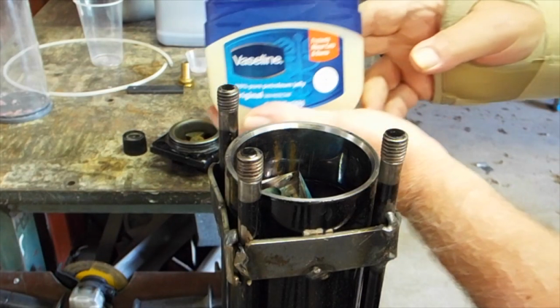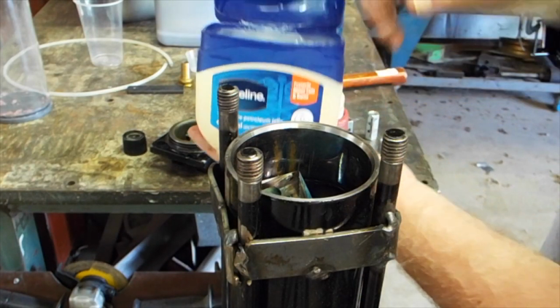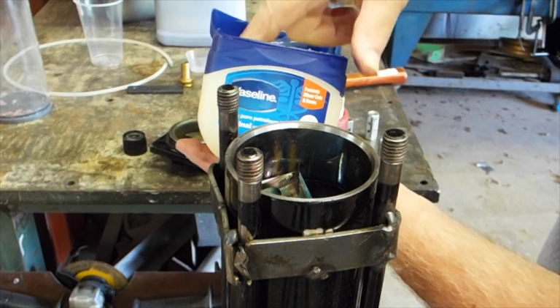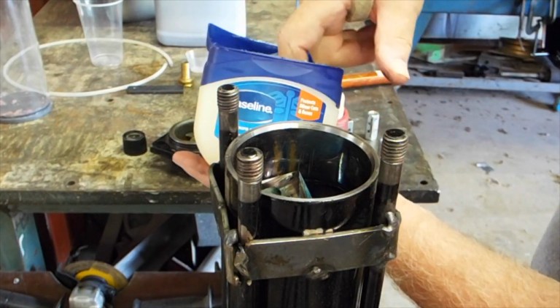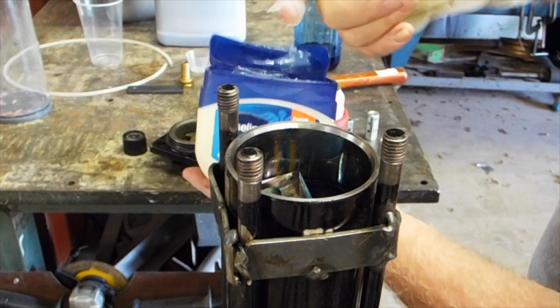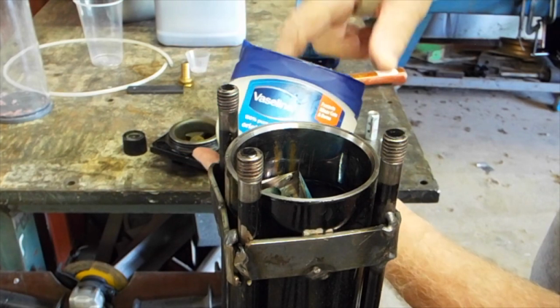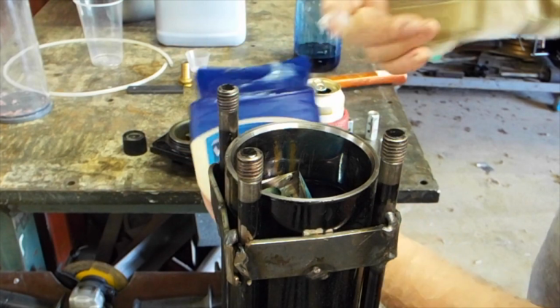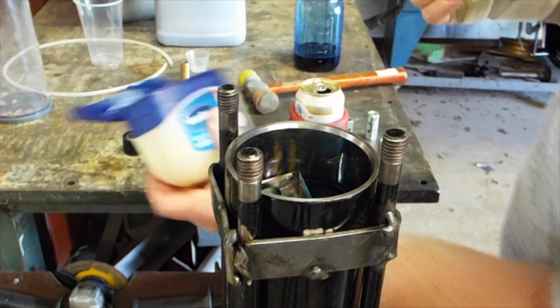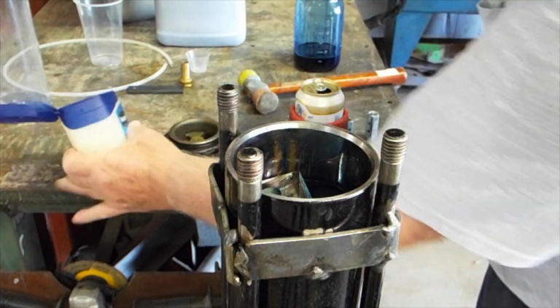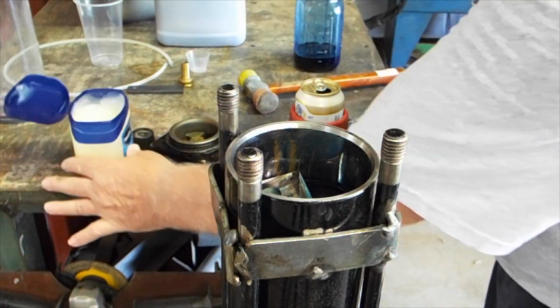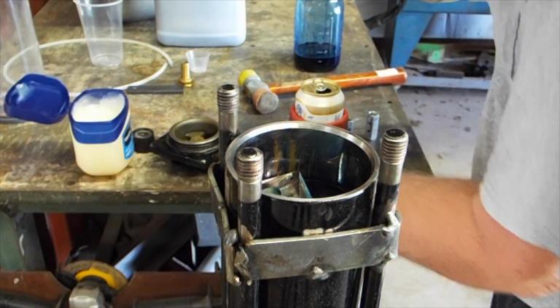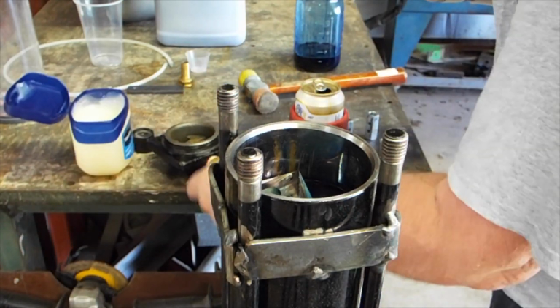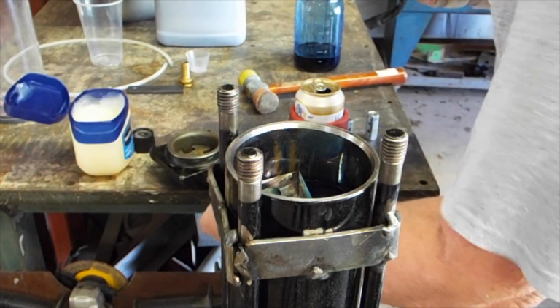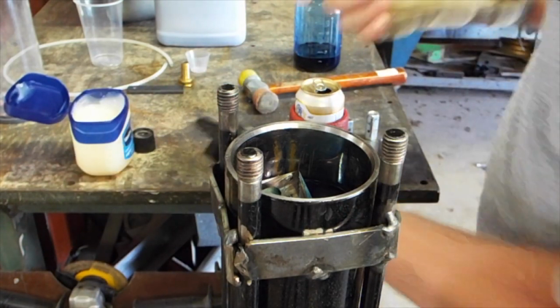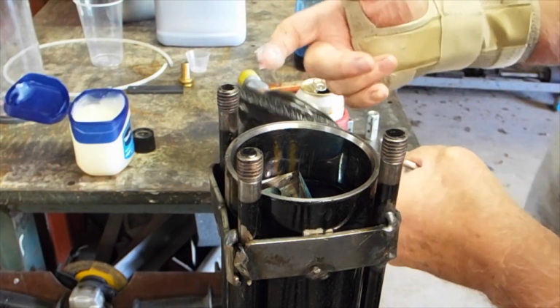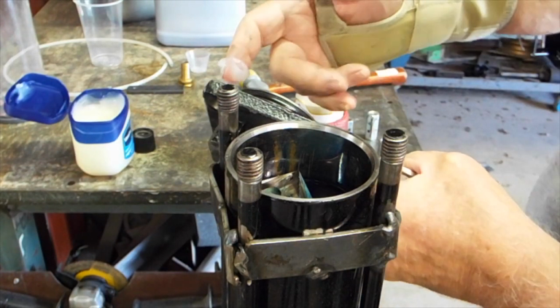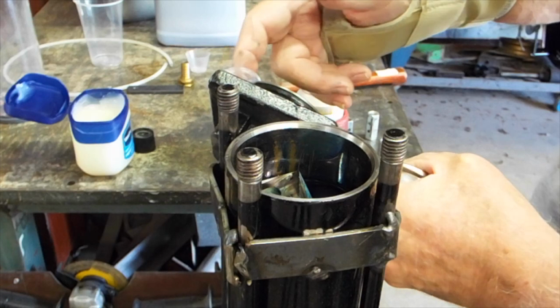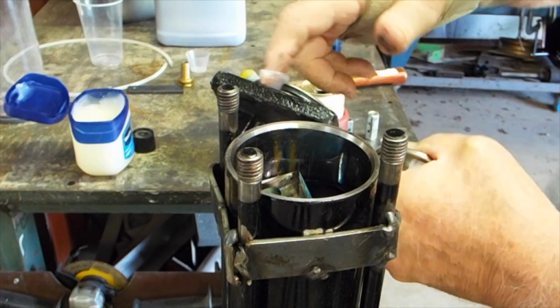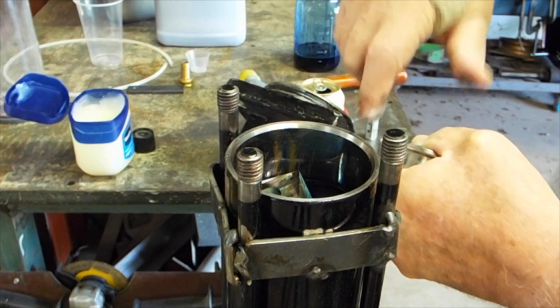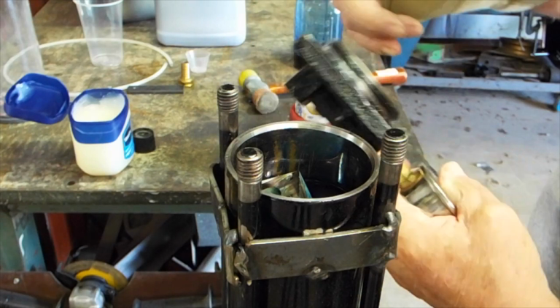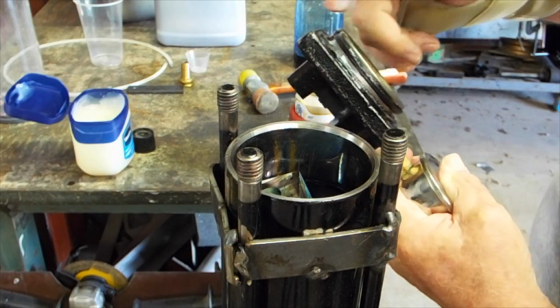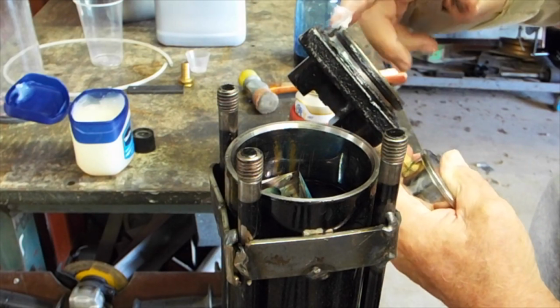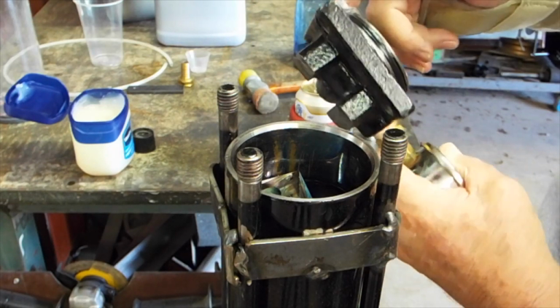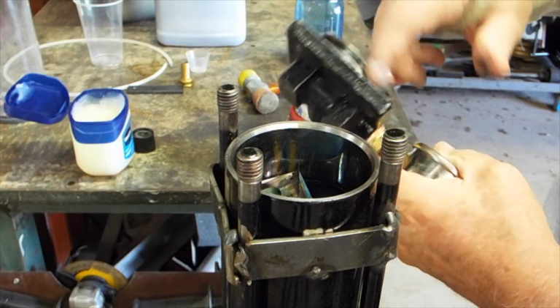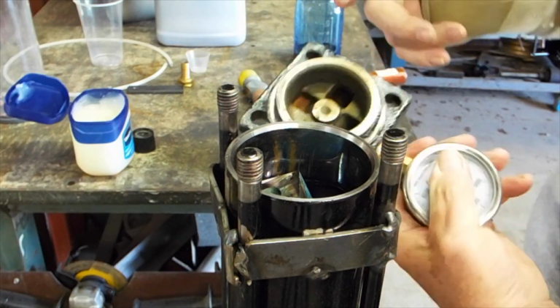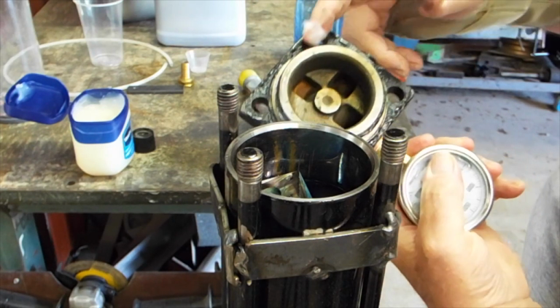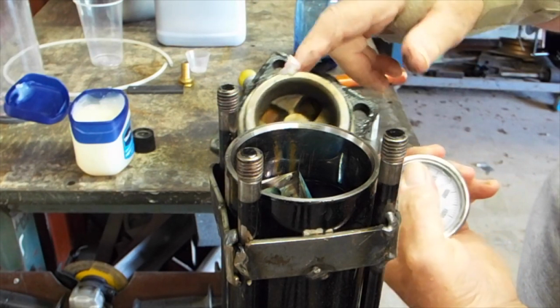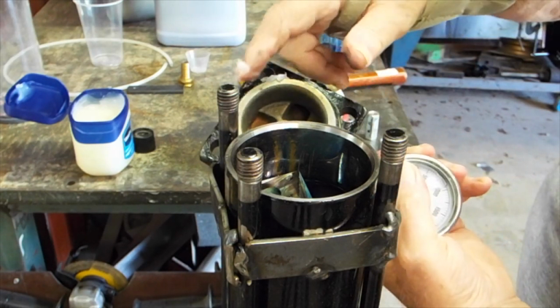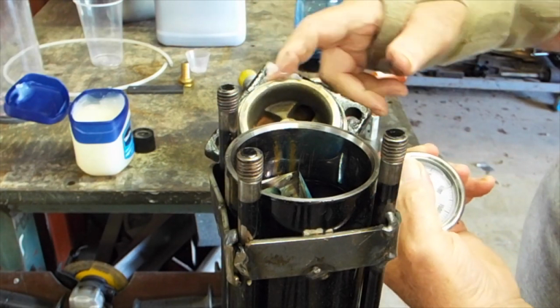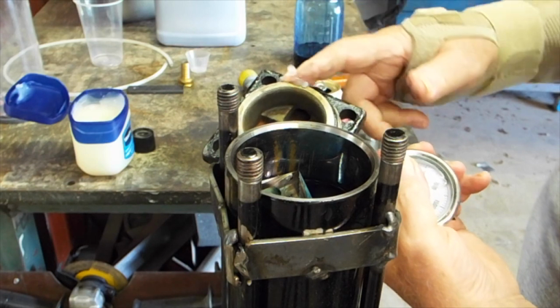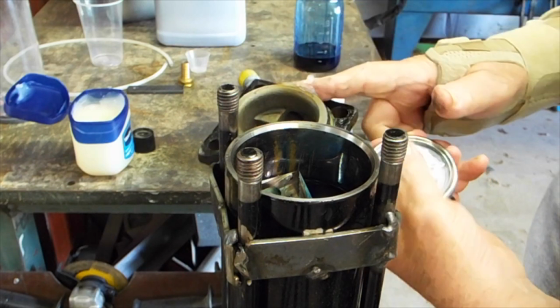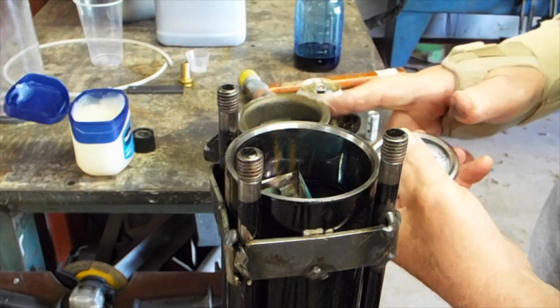Here's another little trick if you're going to put O-rings or something in a pressure vessel — make sure you put a little lube on them. It makes them slide together a whole lot better and keeps you from cutting the O-rings.